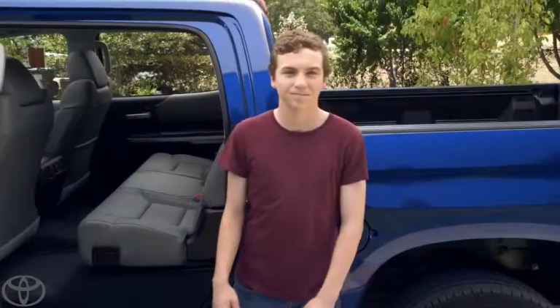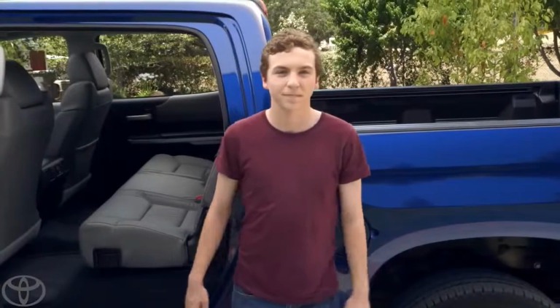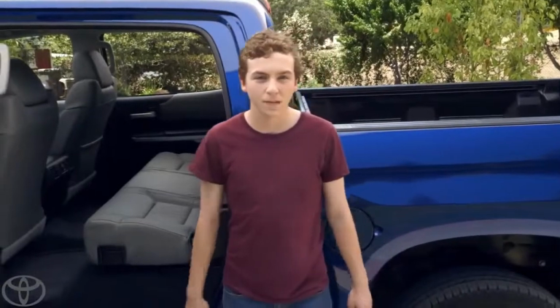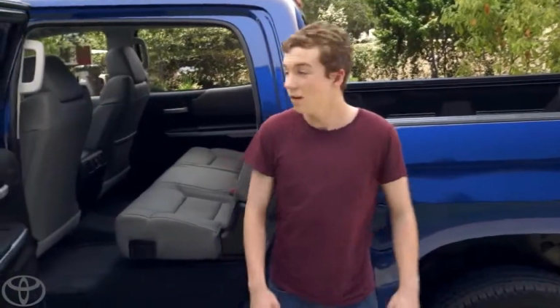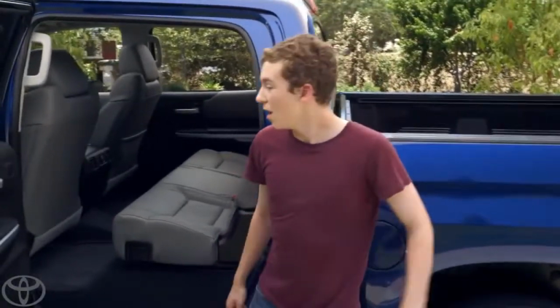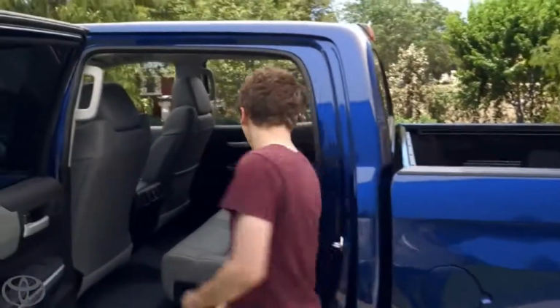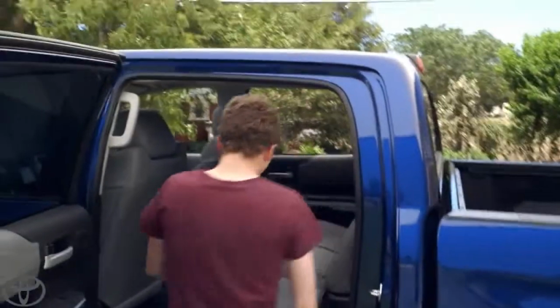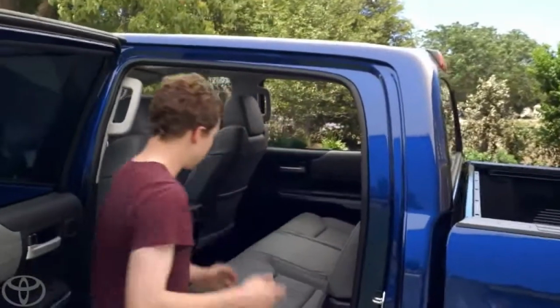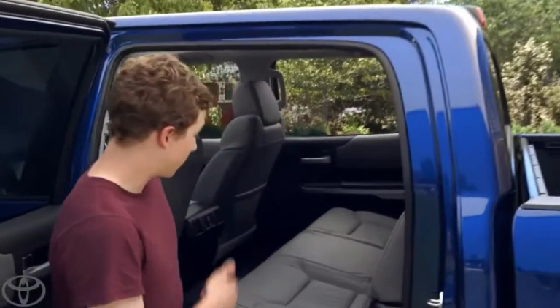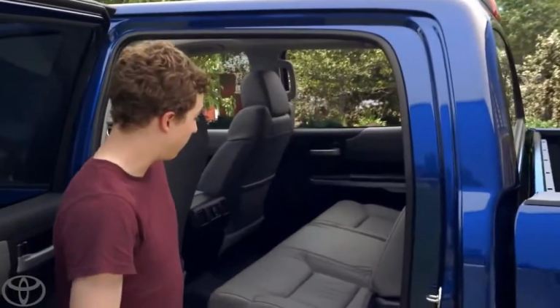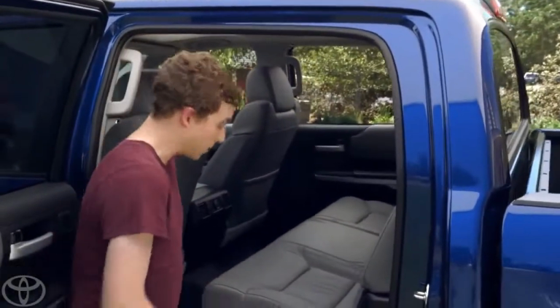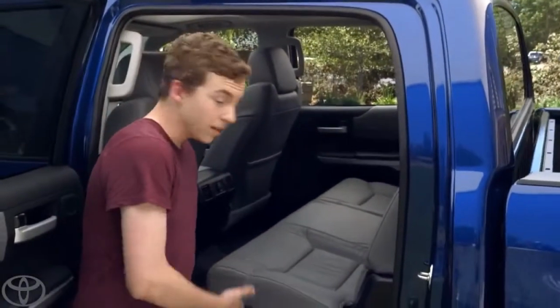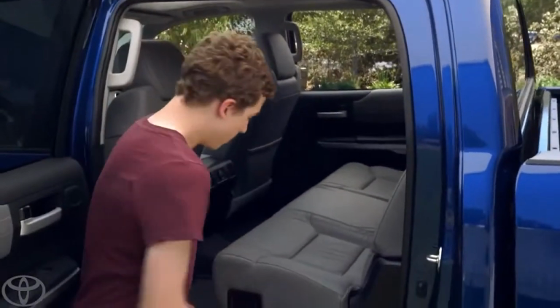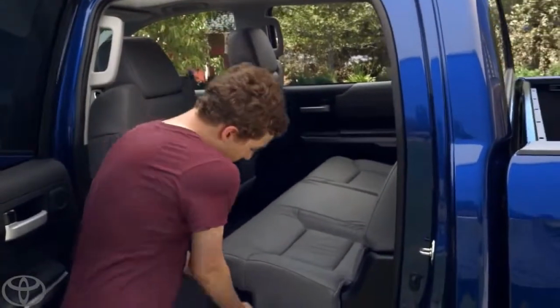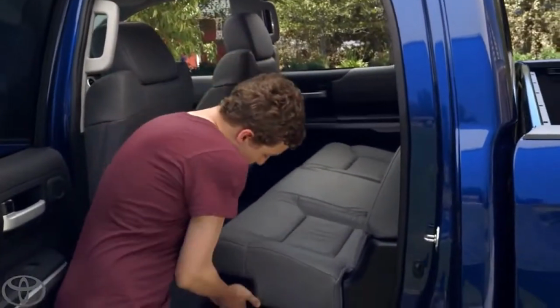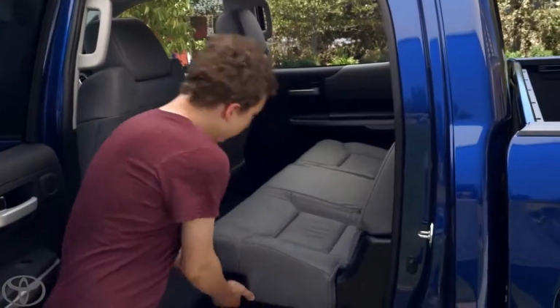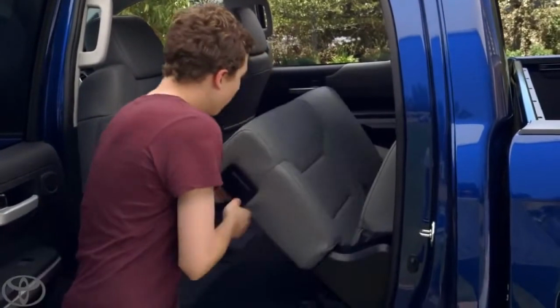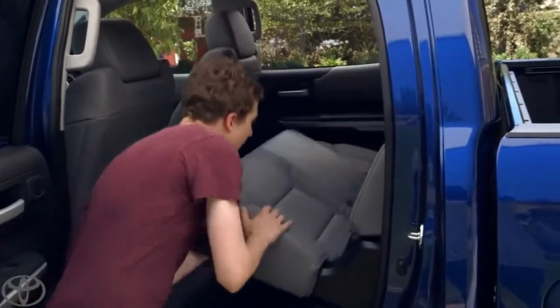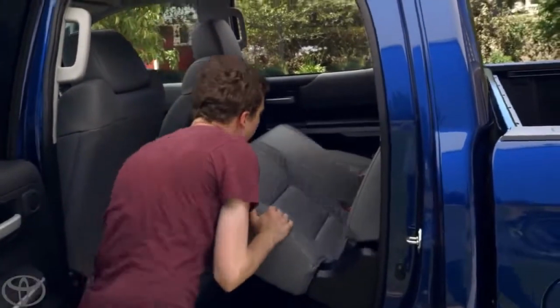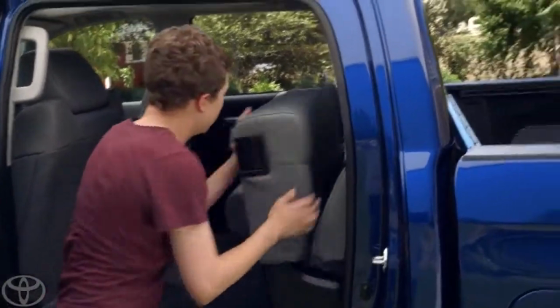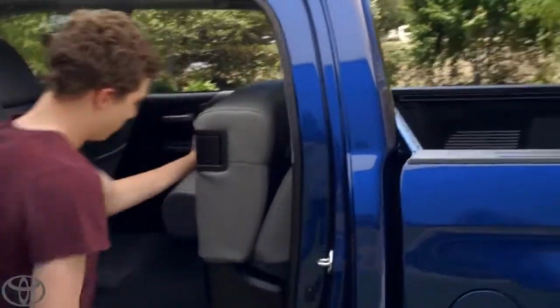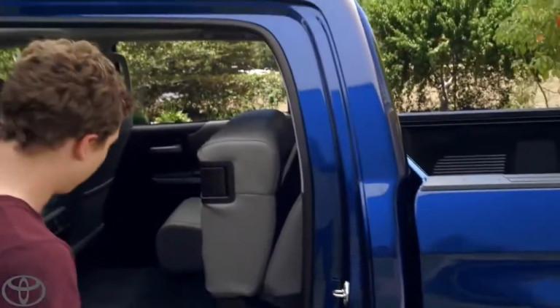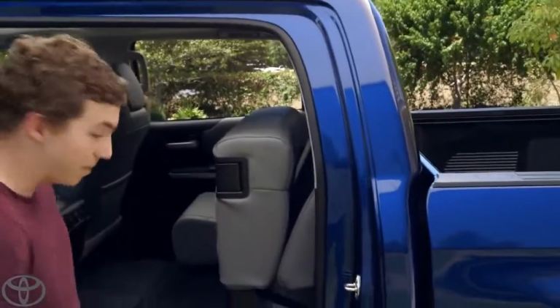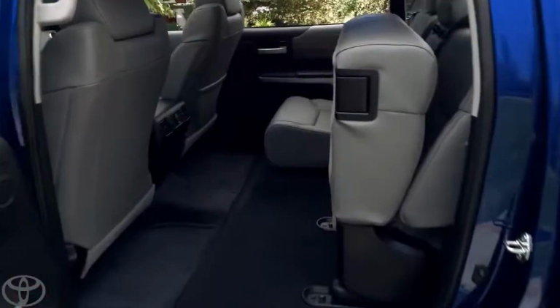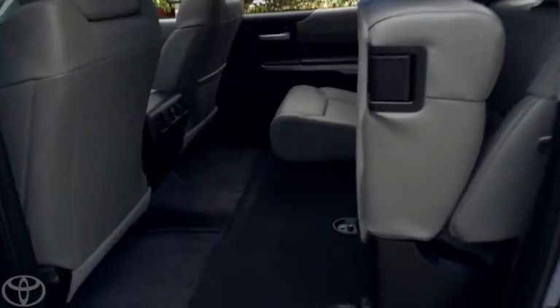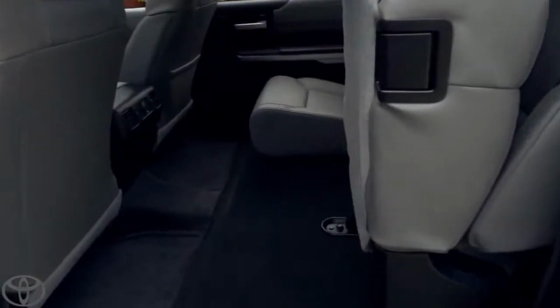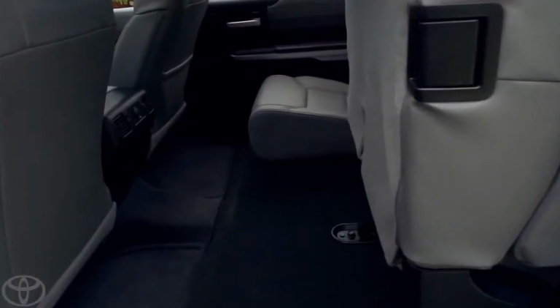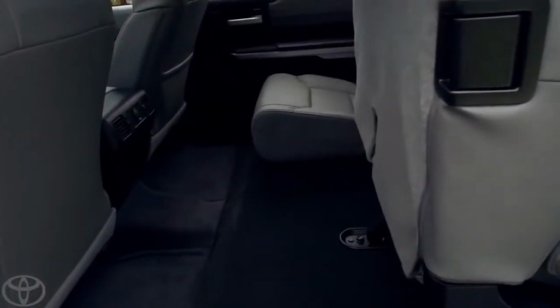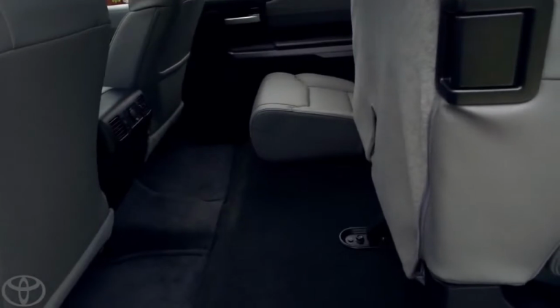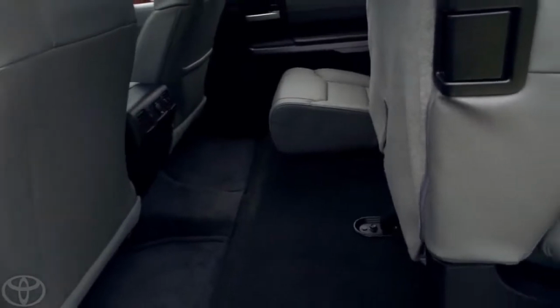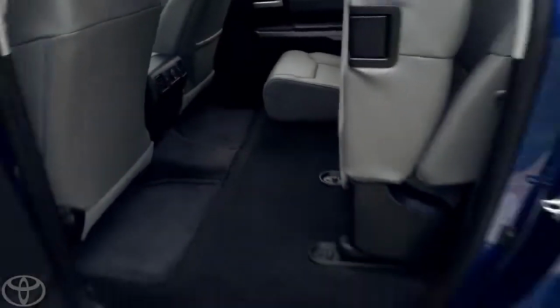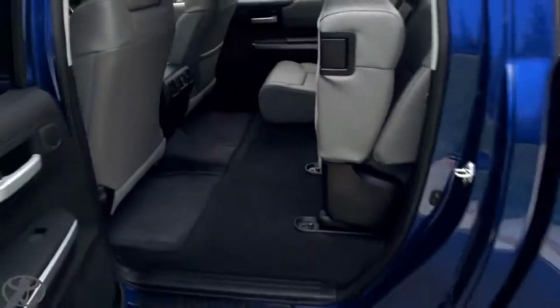All right, Tanner. Let's show them. So this is a 60-40 split seat. You just pour right there. Push it up. Lots of leg room and tons of cargo space.